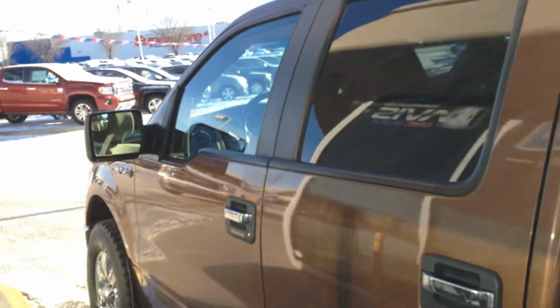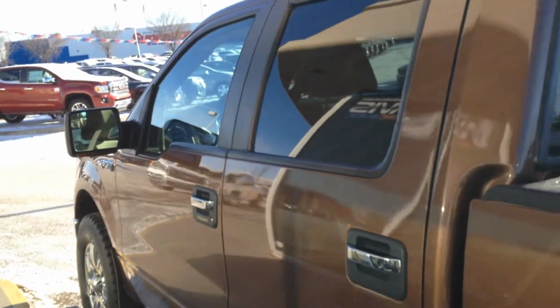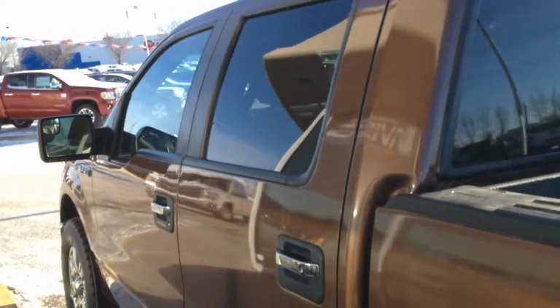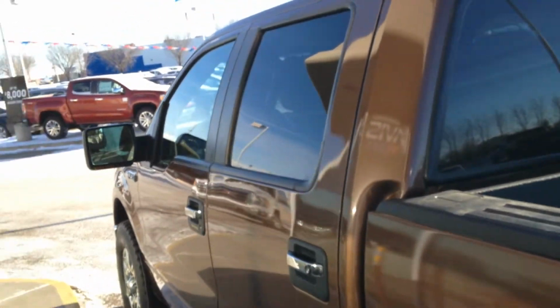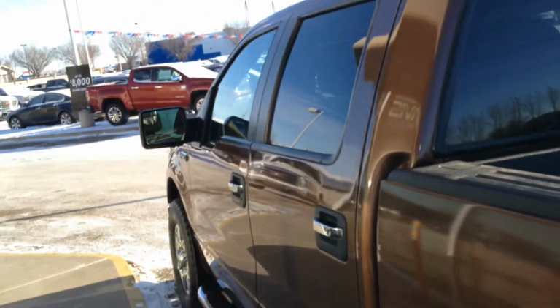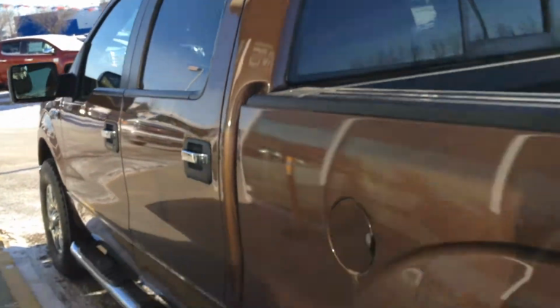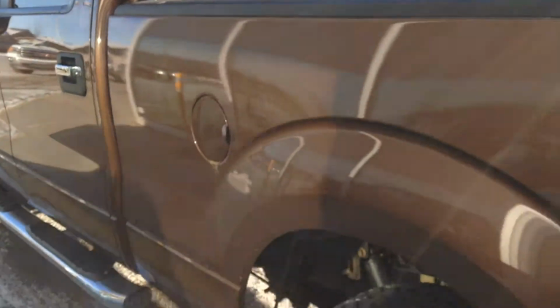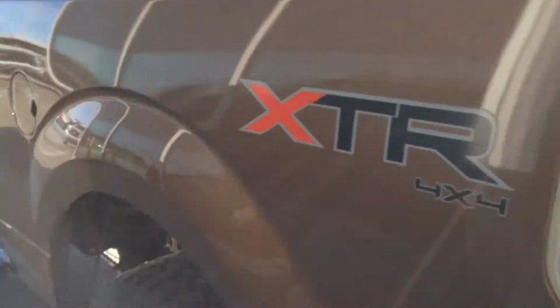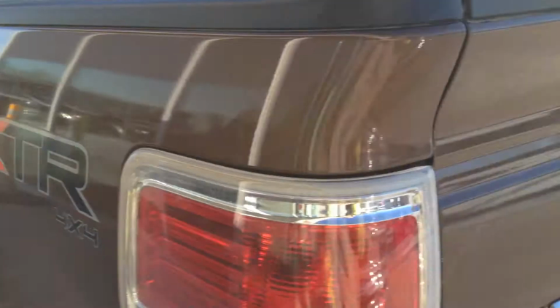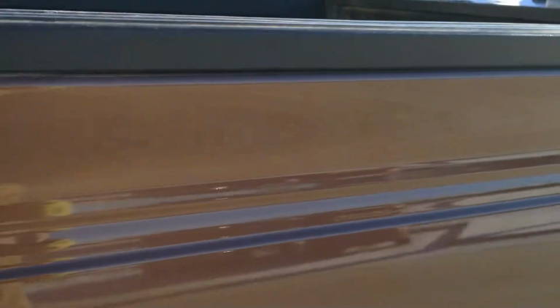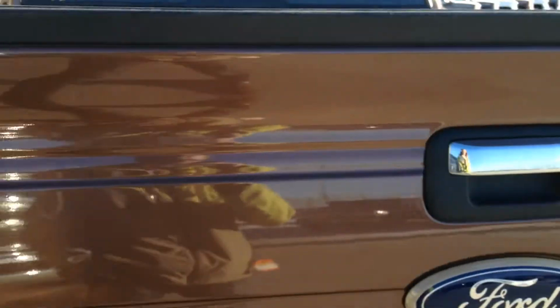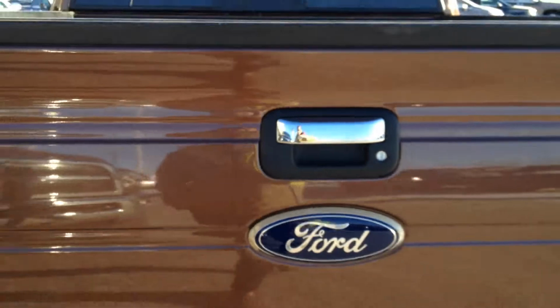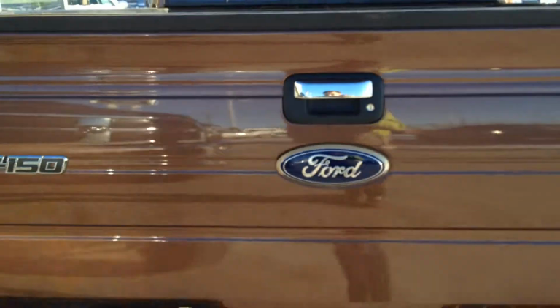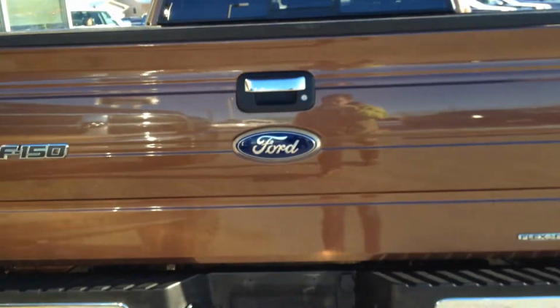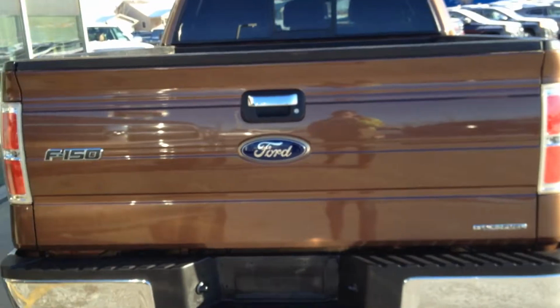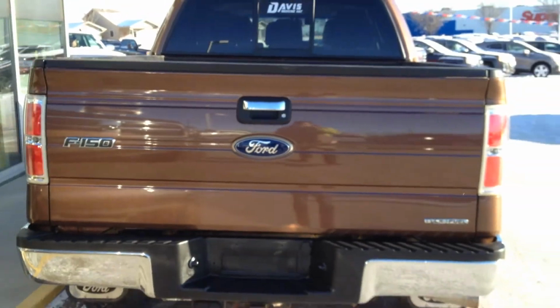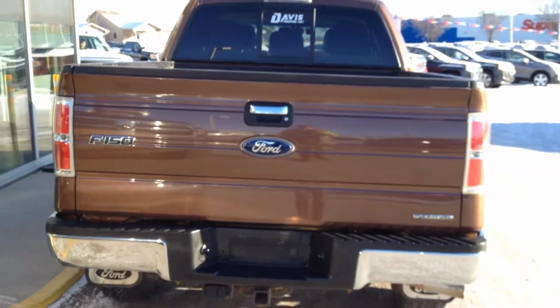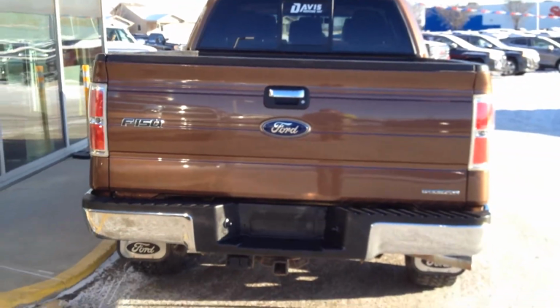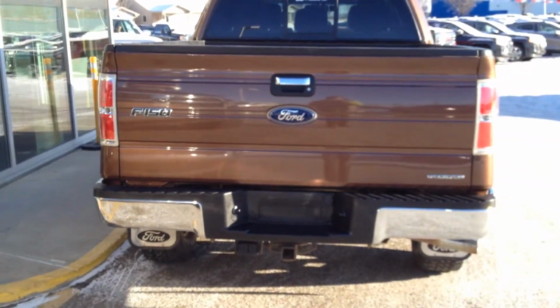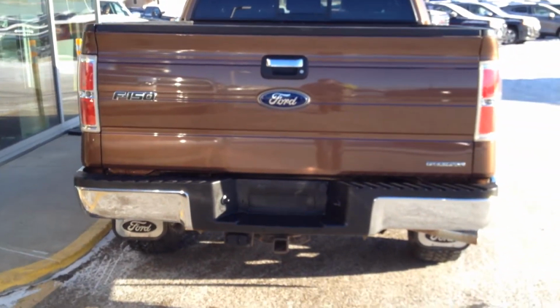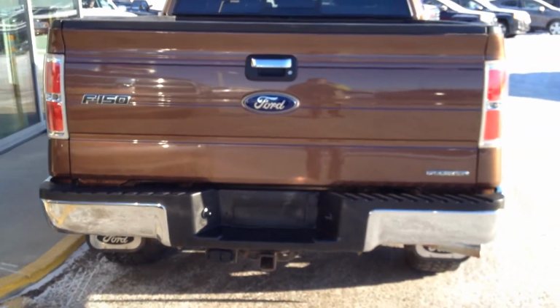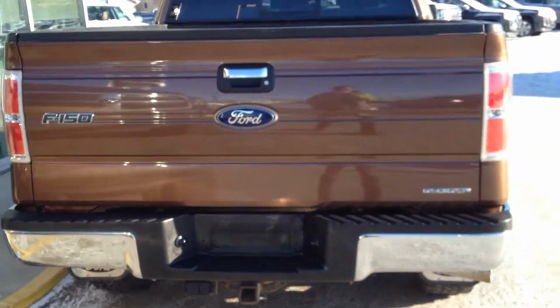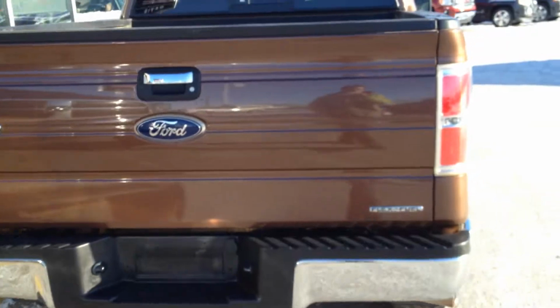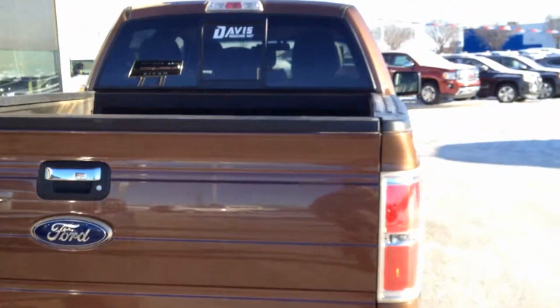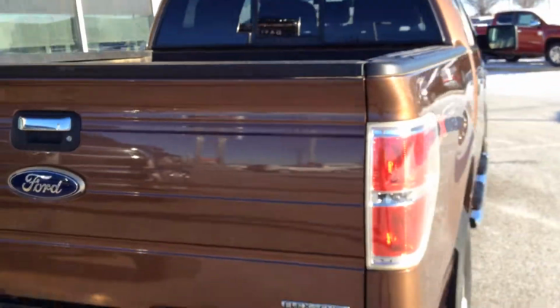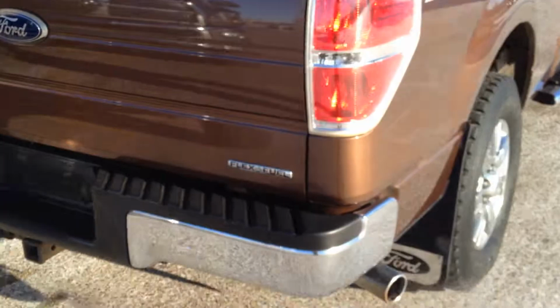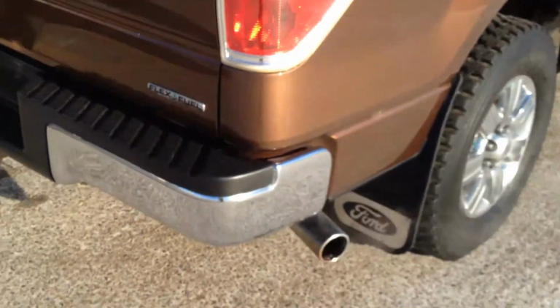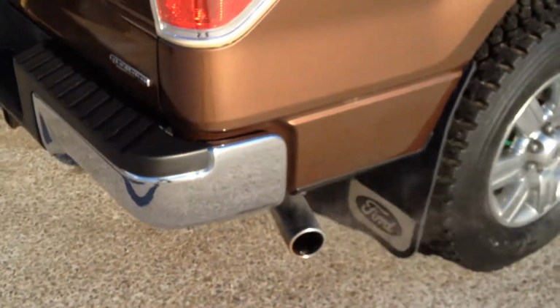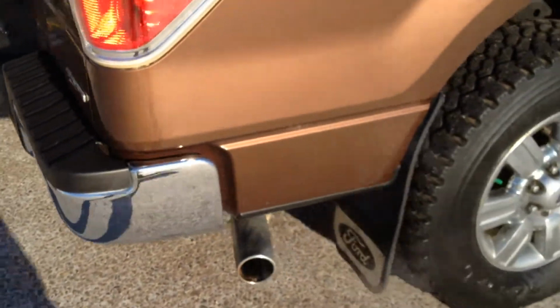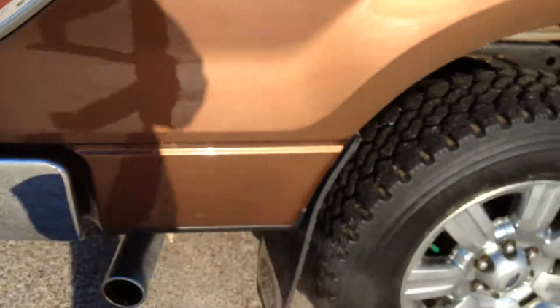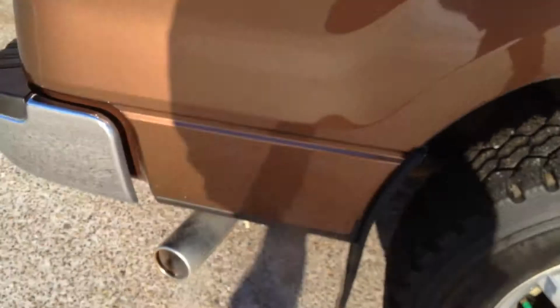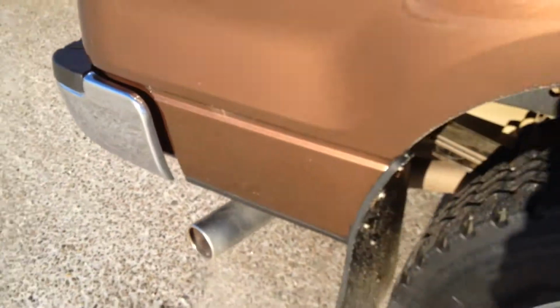Turn signal on the exterior of the mirror cap there. Chrome rear bumper, toe hitch, chrome exhaust tip, and we have some mud flaps.